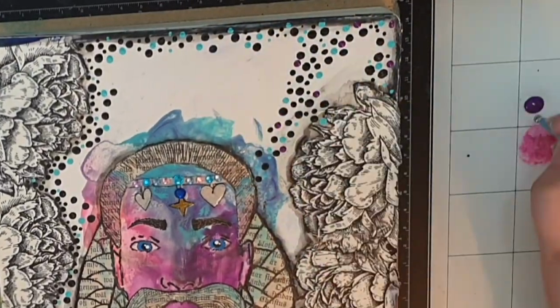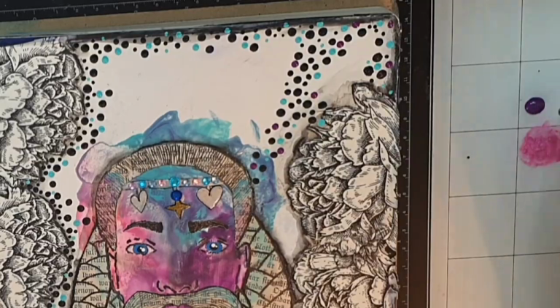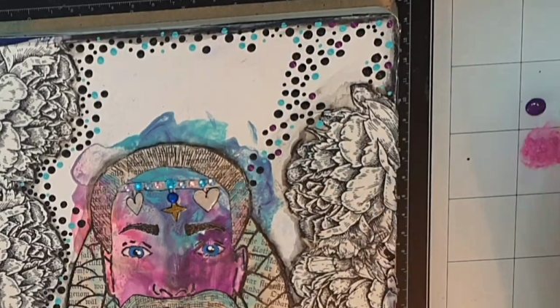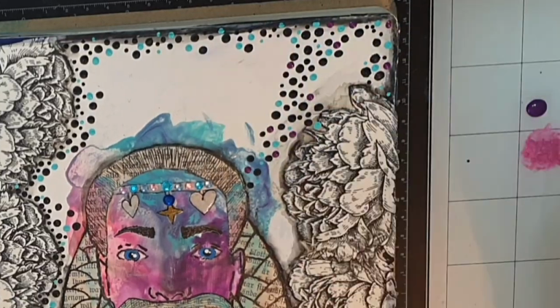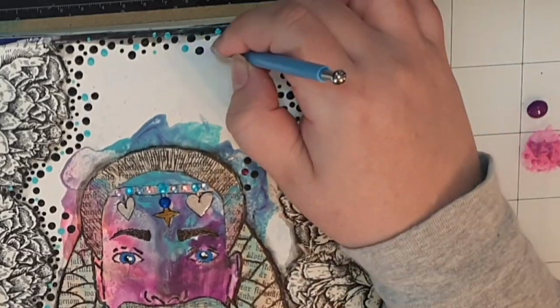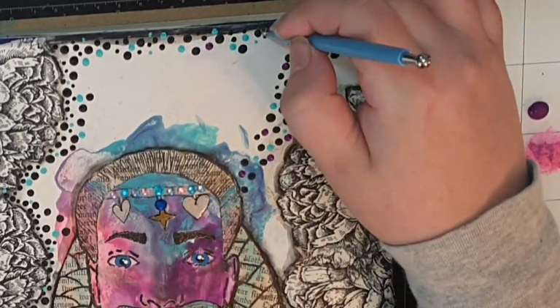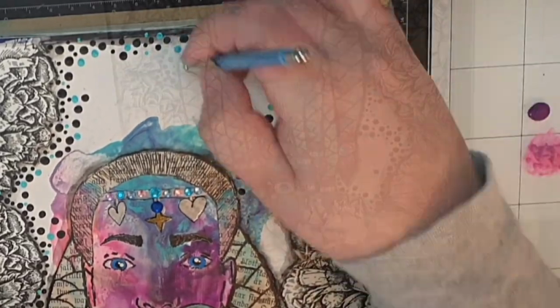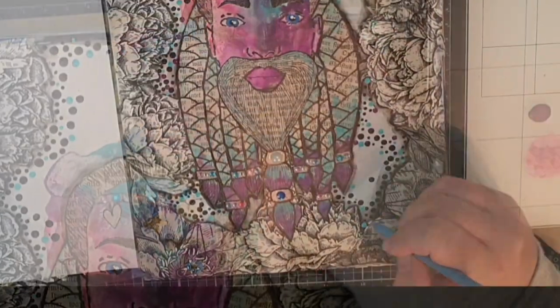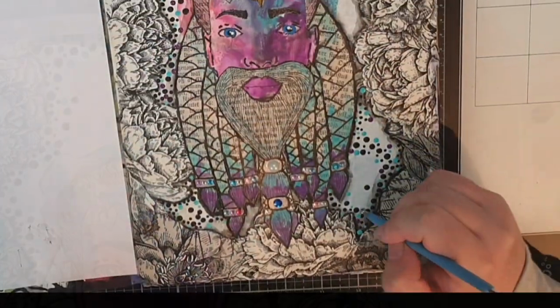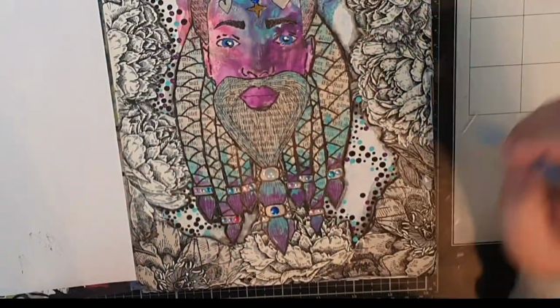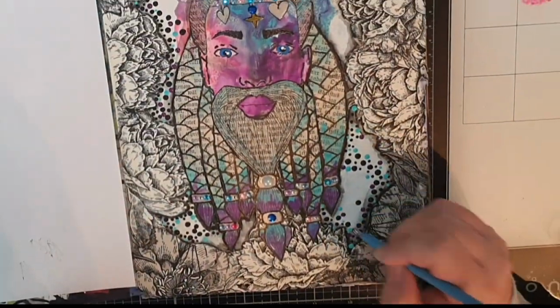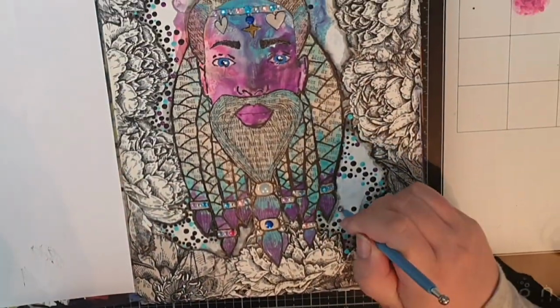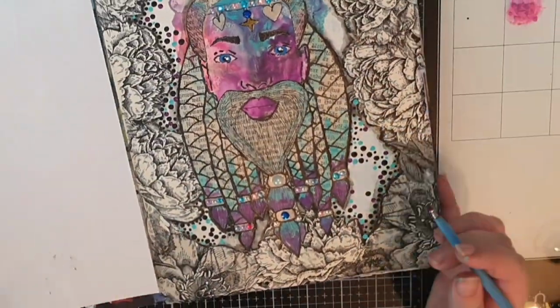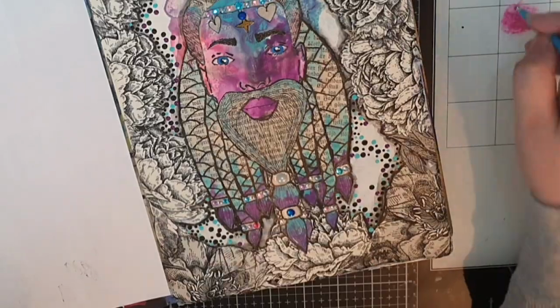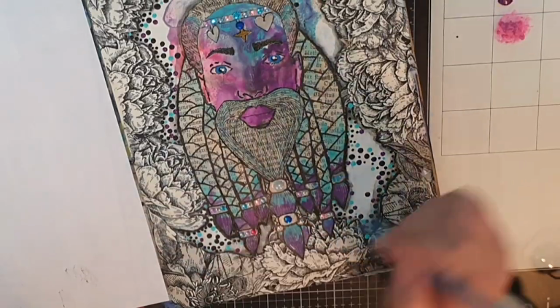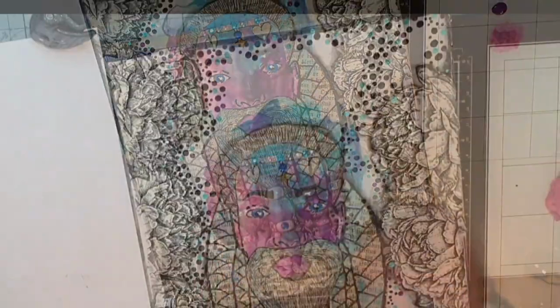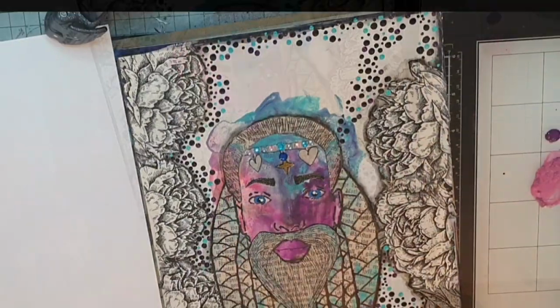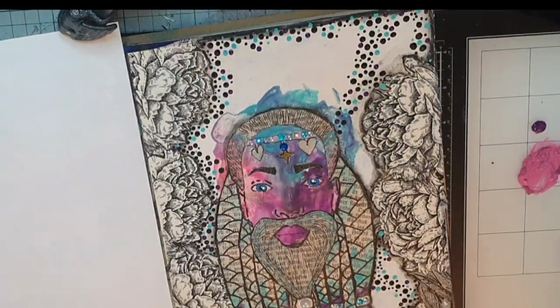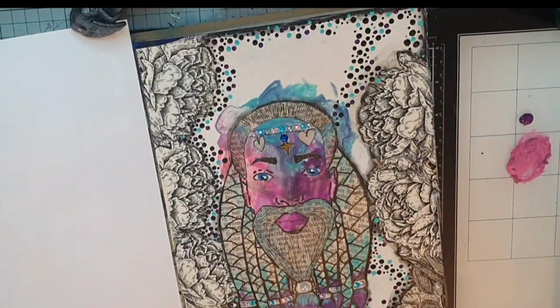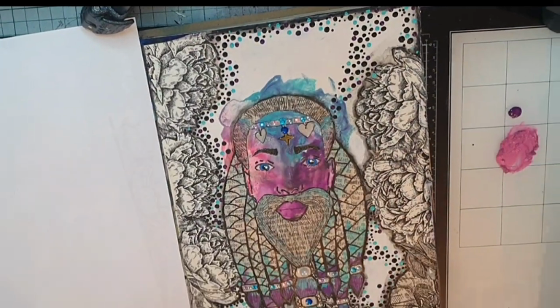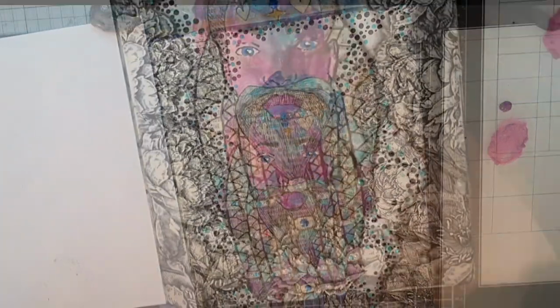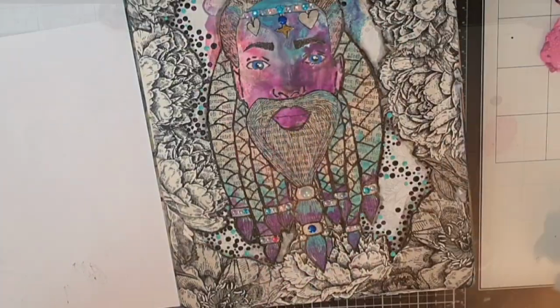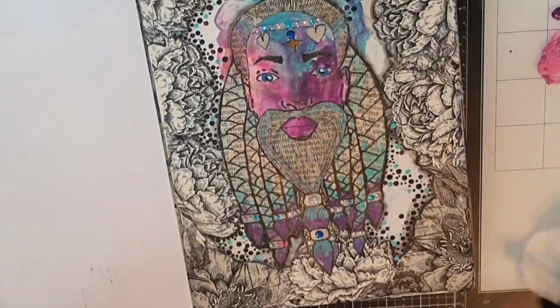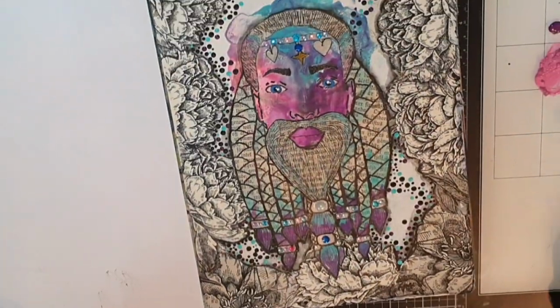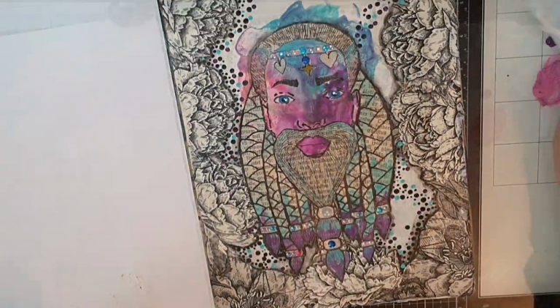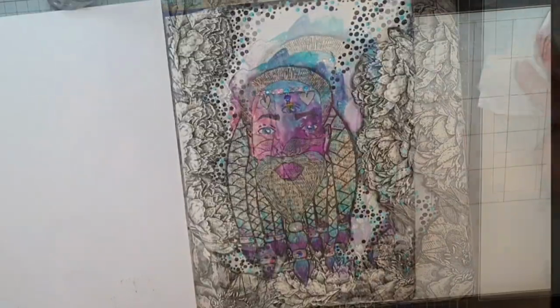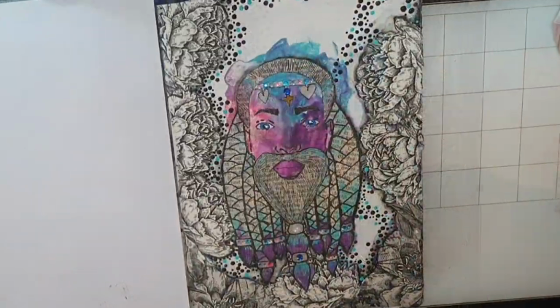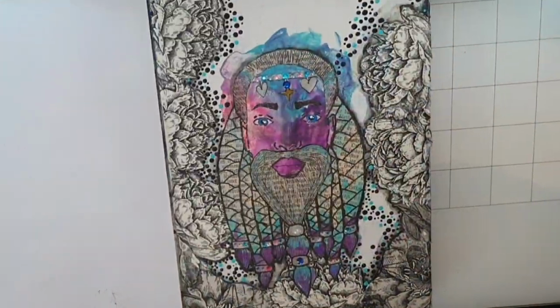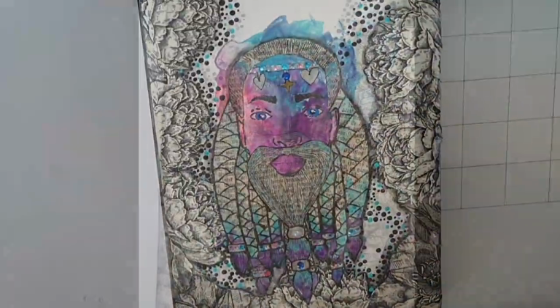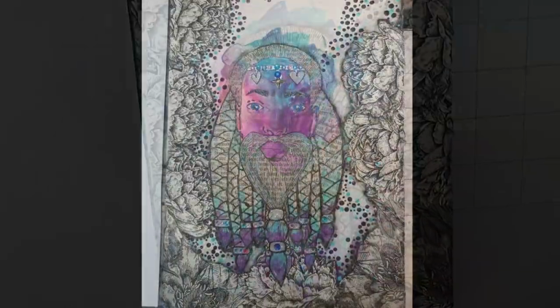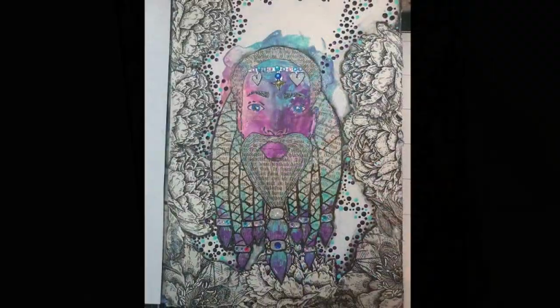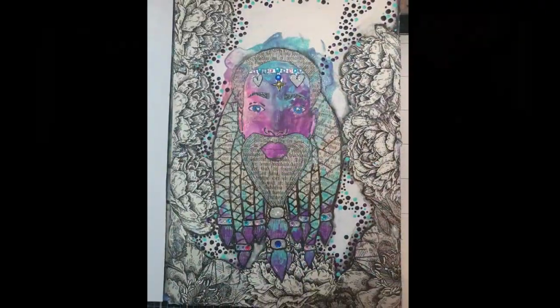And then this bearded, flowery, dotty art journal page is finished. Thank you so much for watching and I hope you will visit me soon again. Until the next time, see you soon!